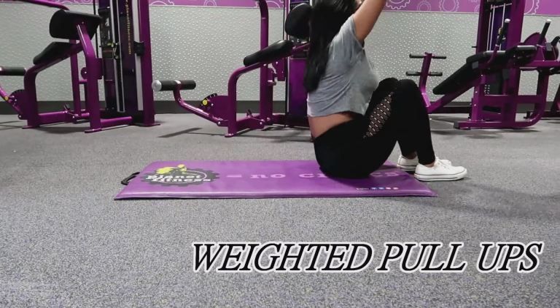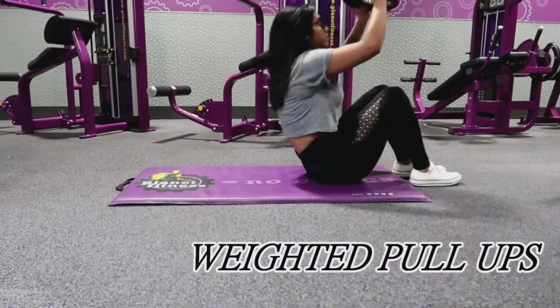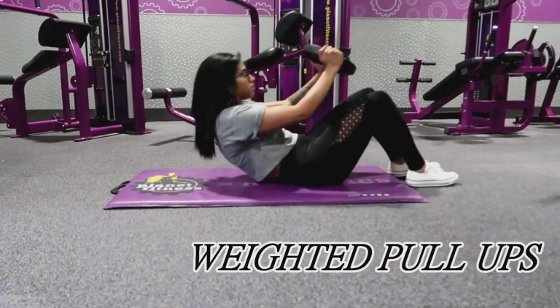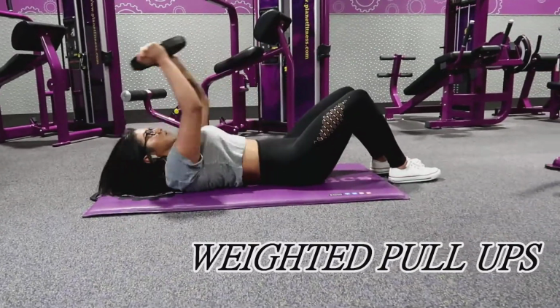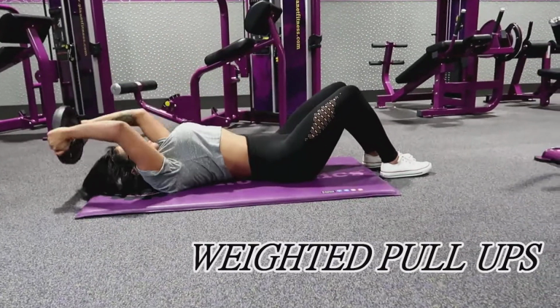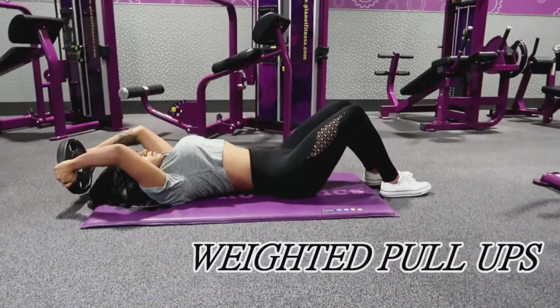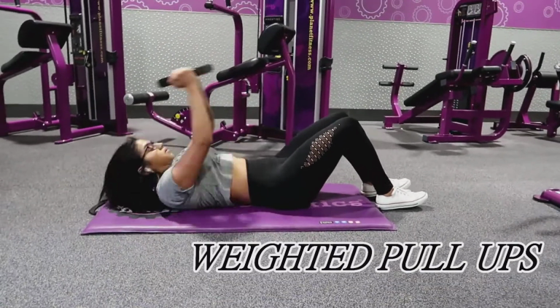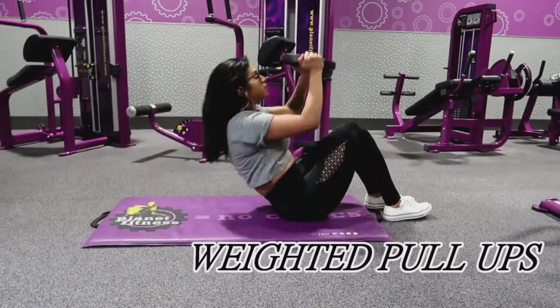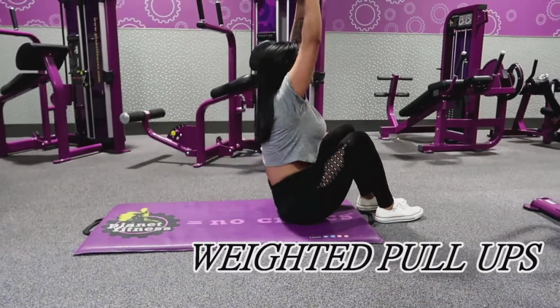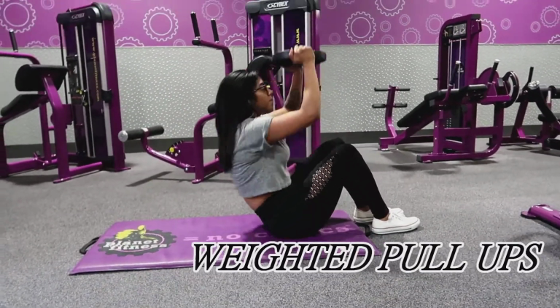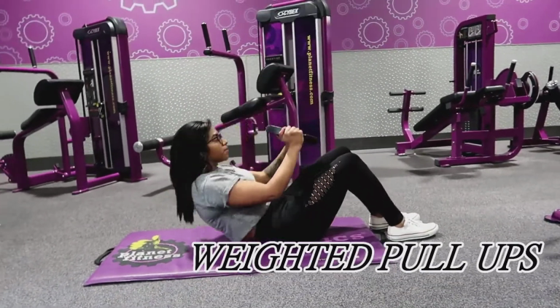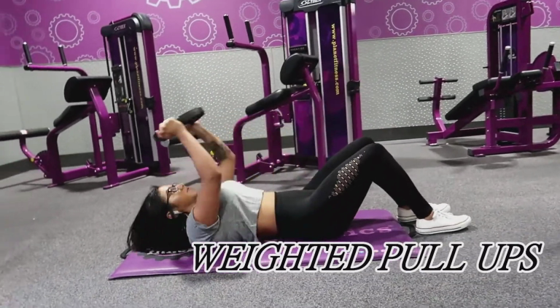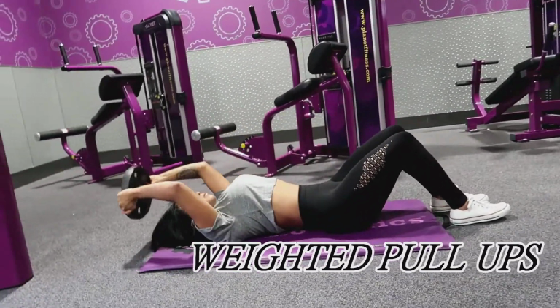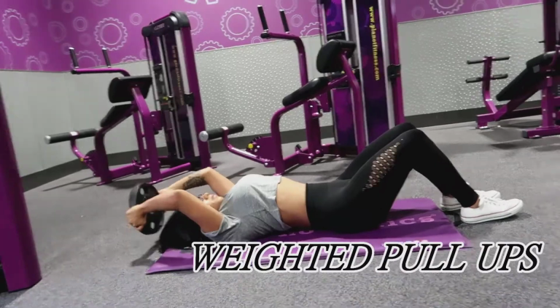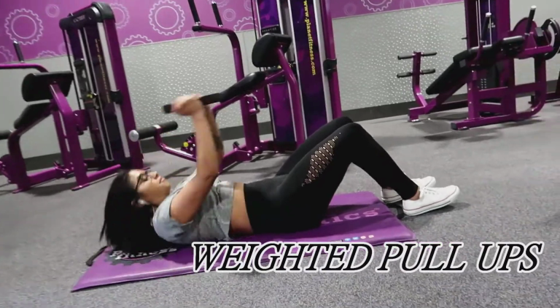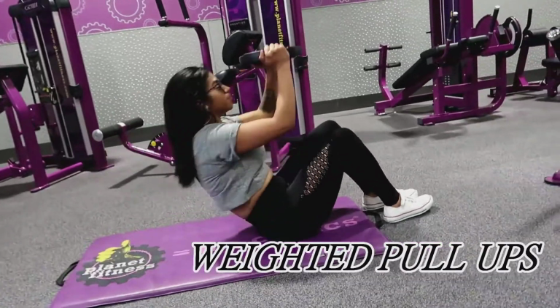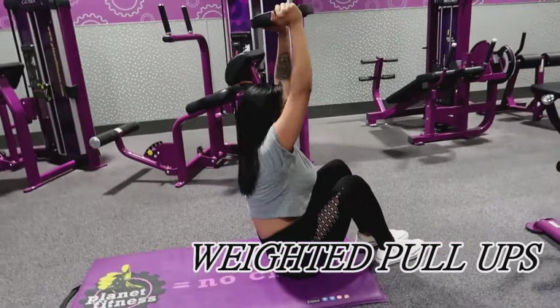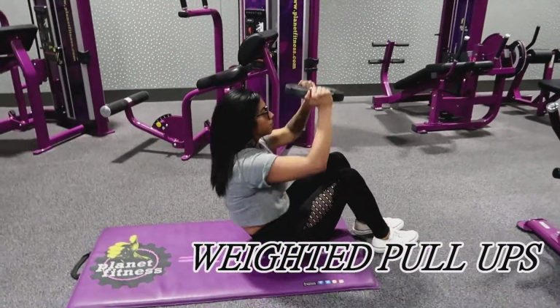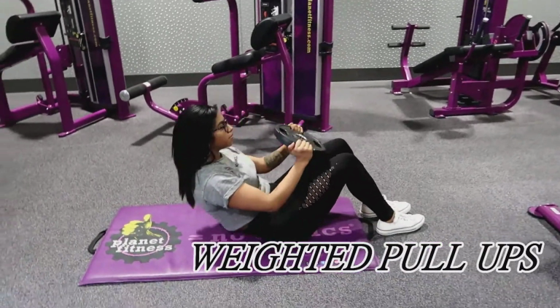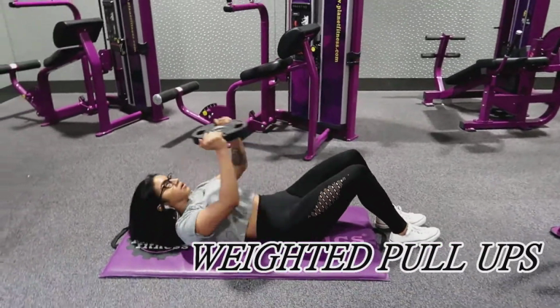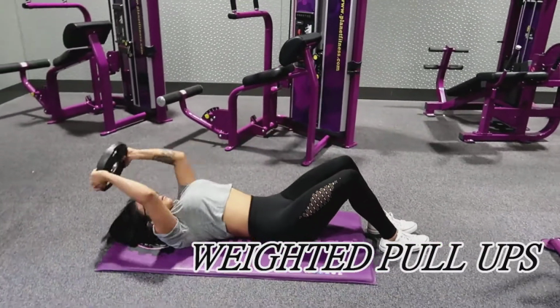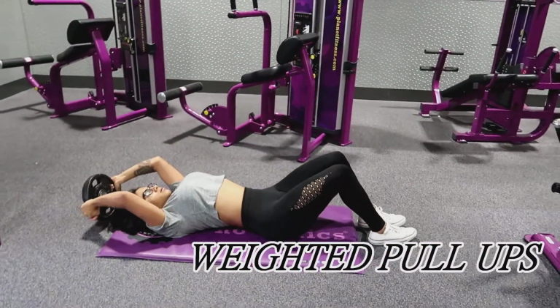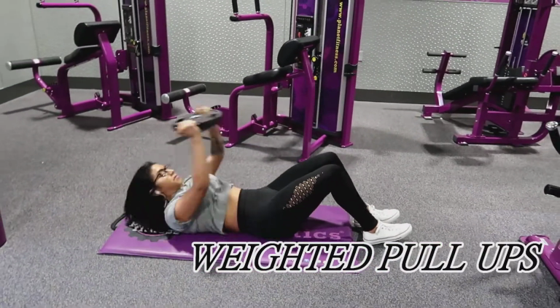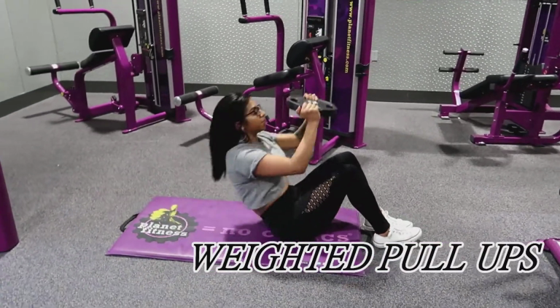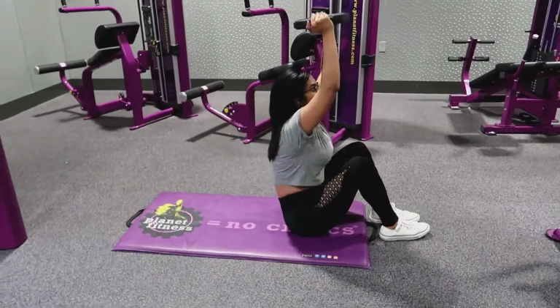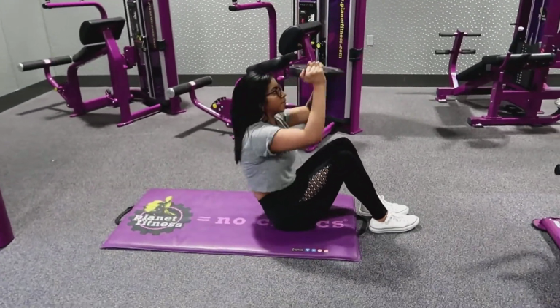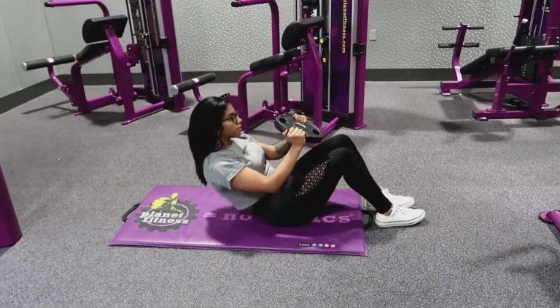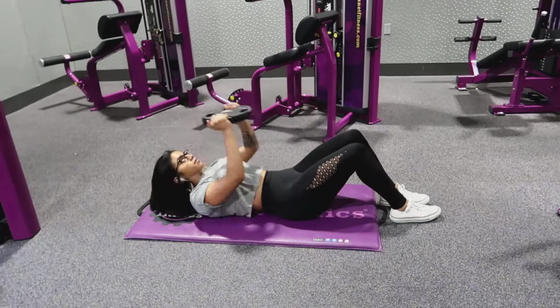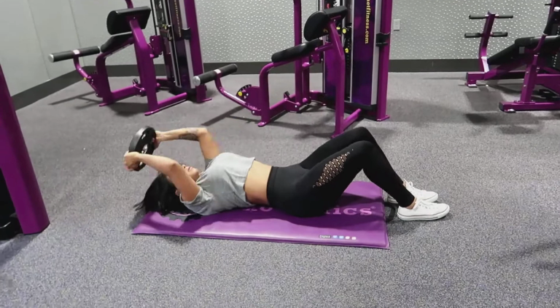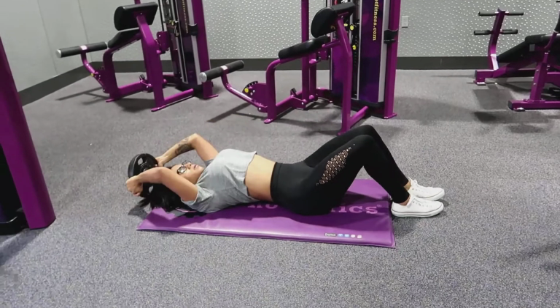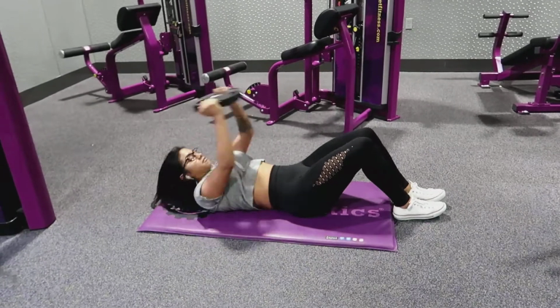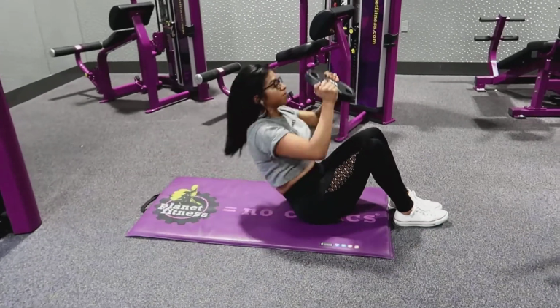Now for these pull-ups, you don't have to use a weight, but I like to use a weight. Make sure you're pressing up every time you lift up.